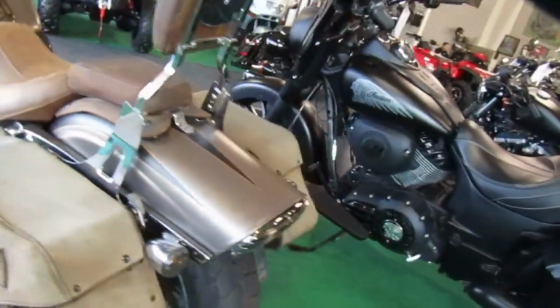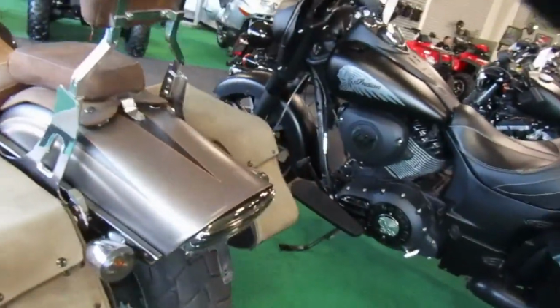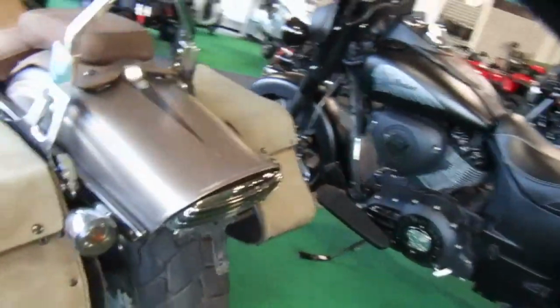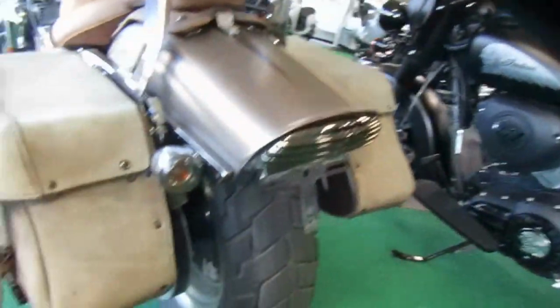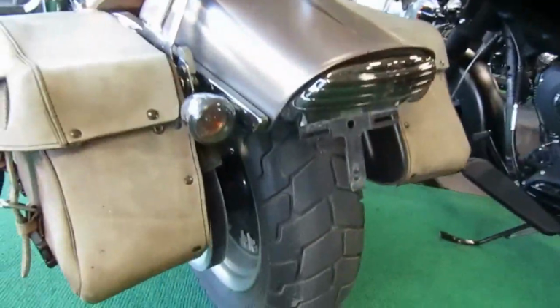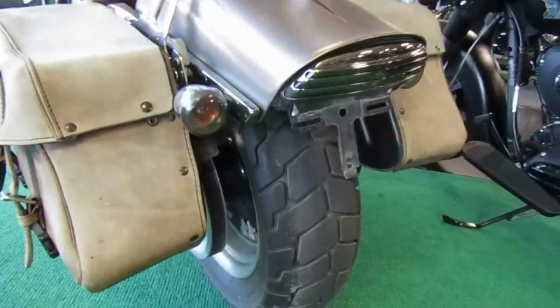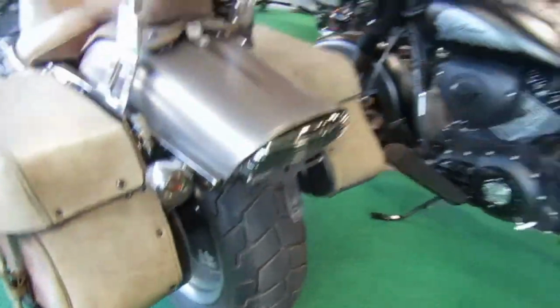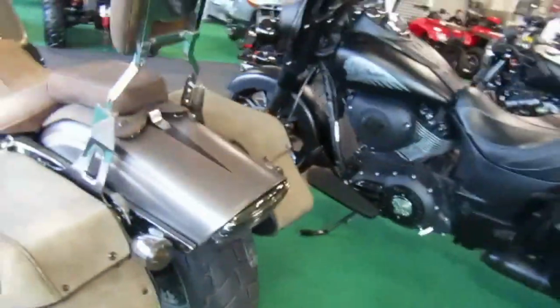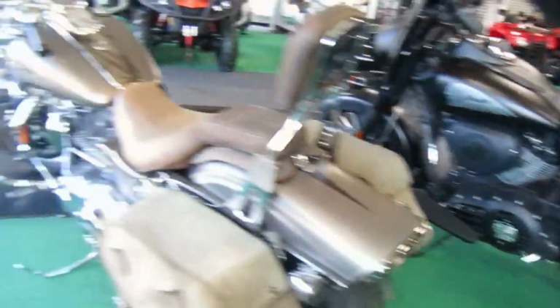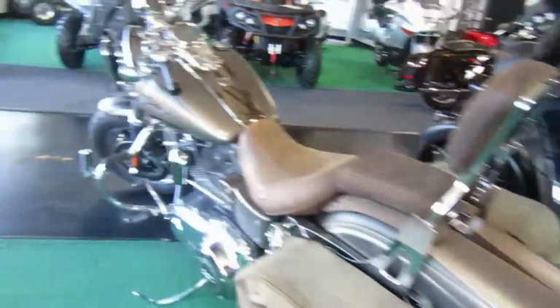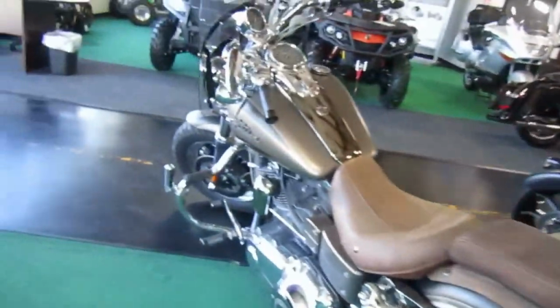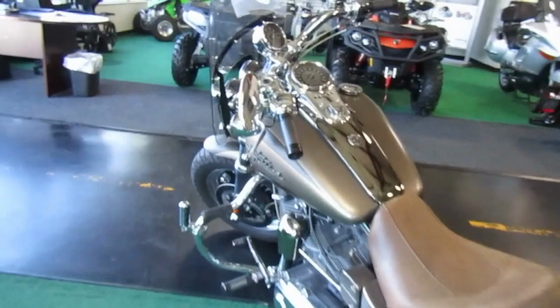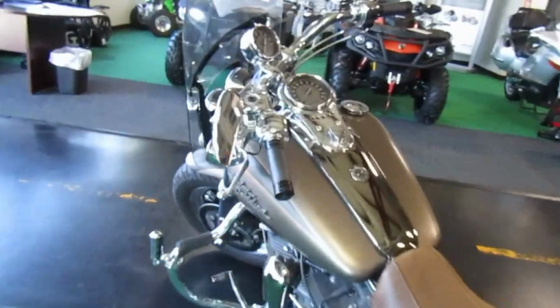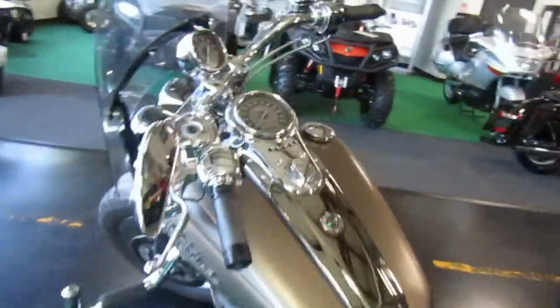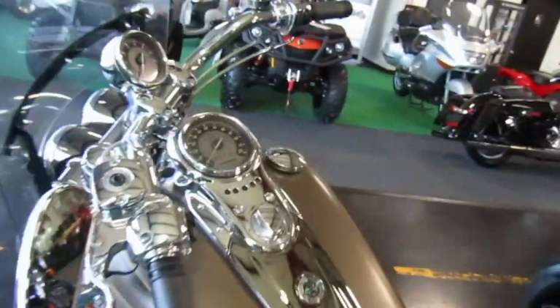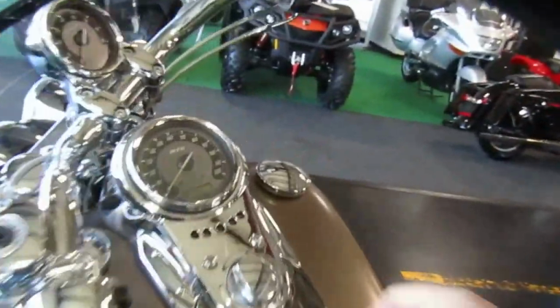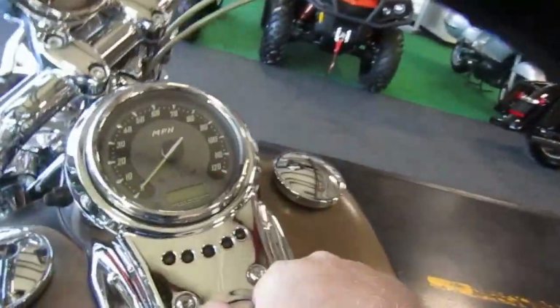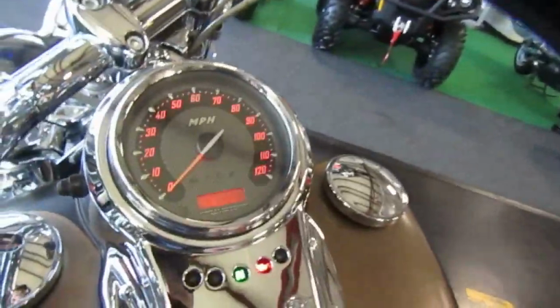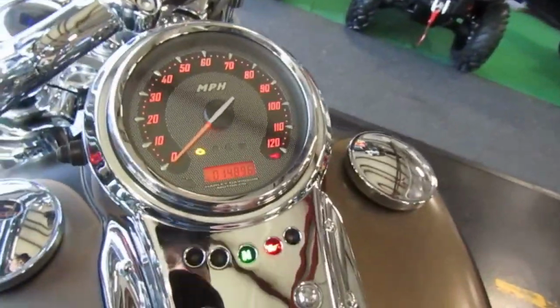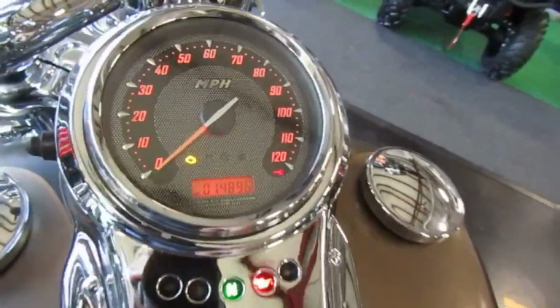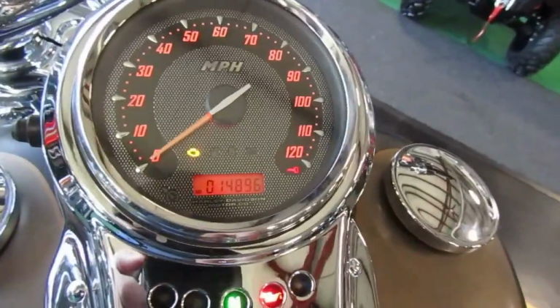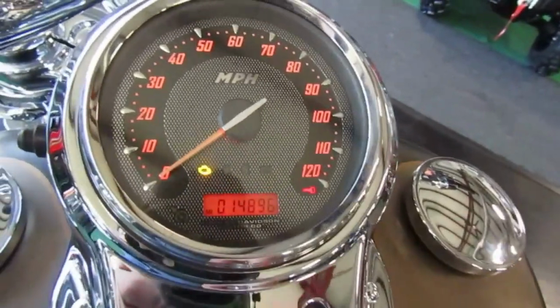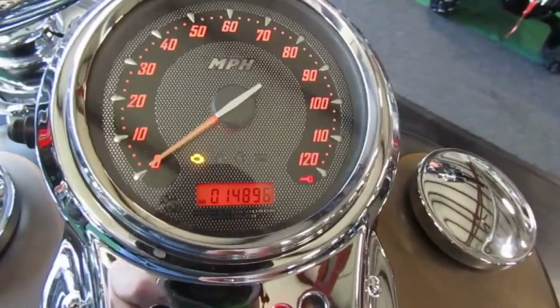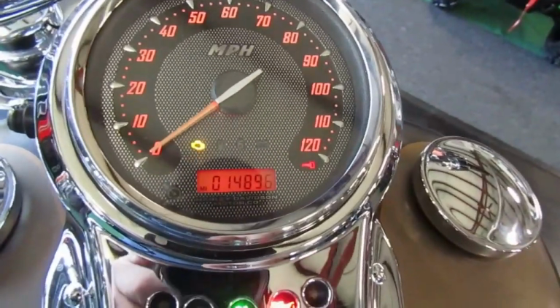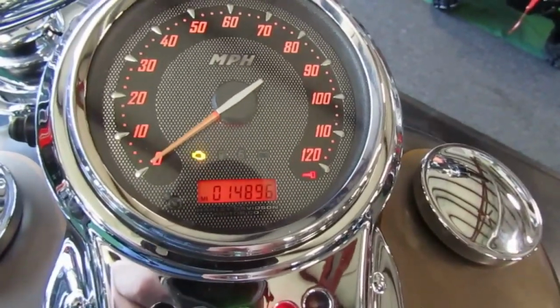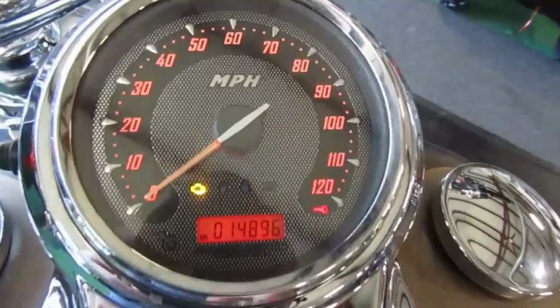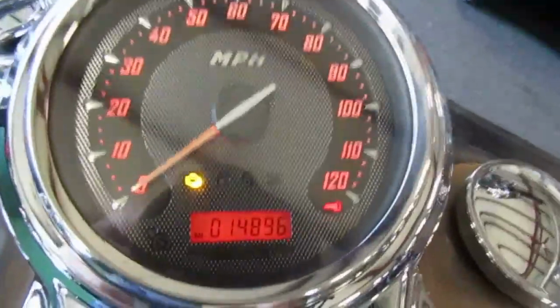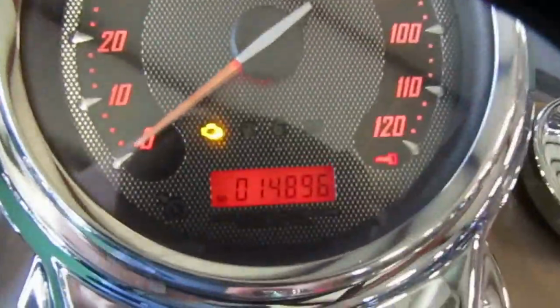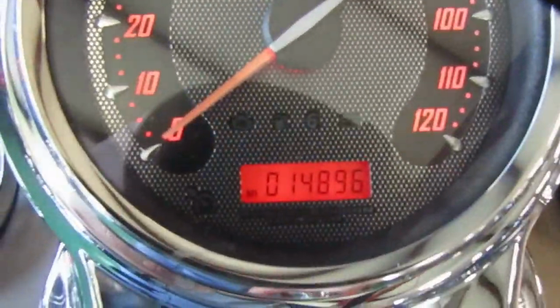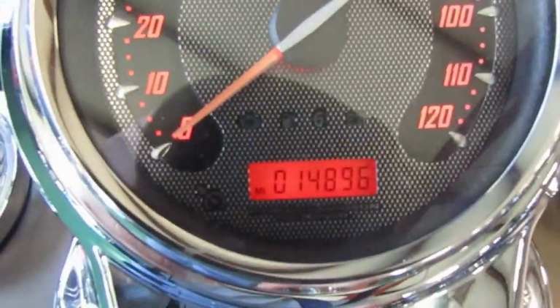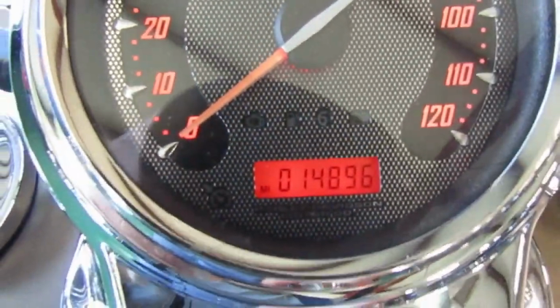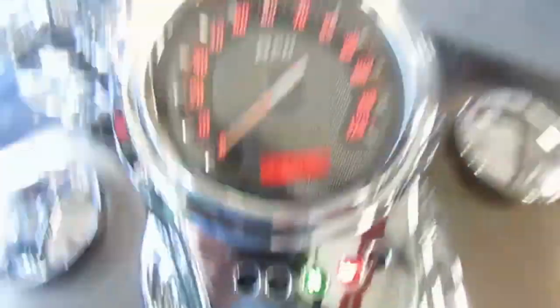Paint looks real good, tires are great. Mileage on this one is 14,896 — you can see that.